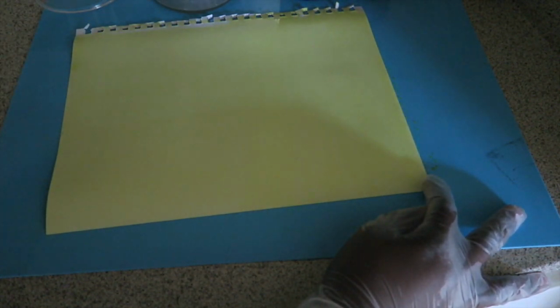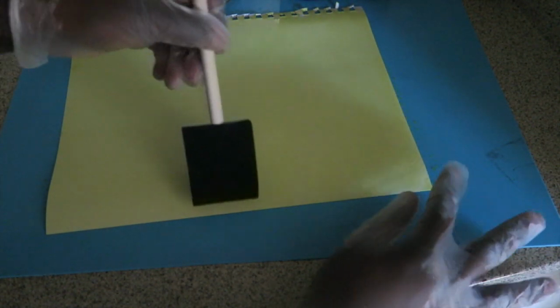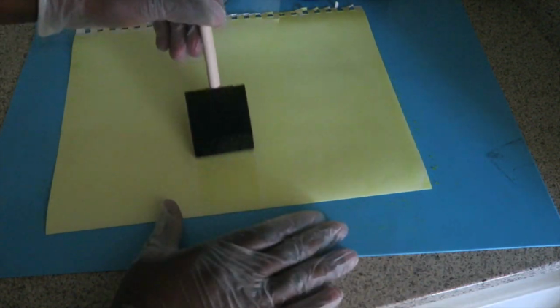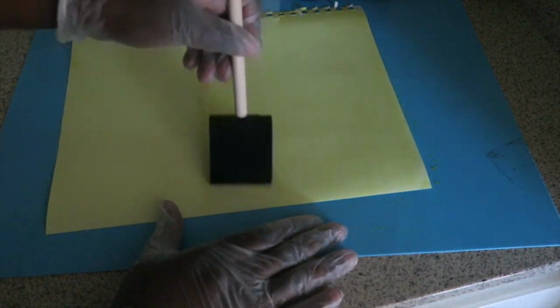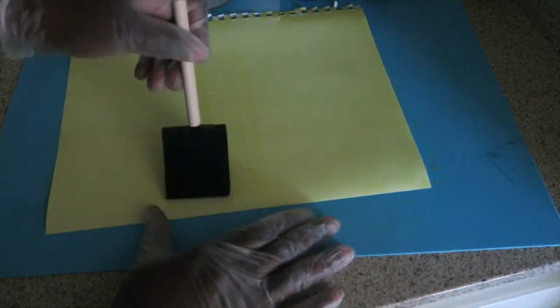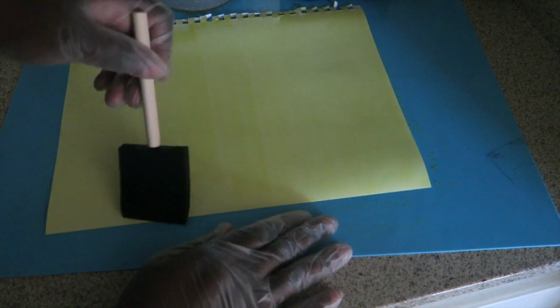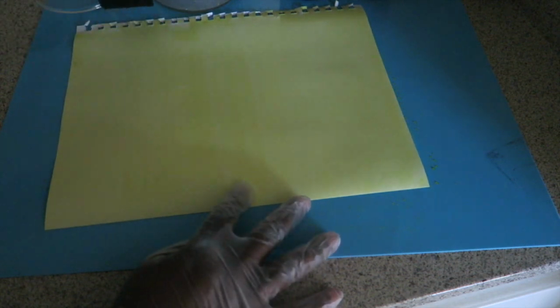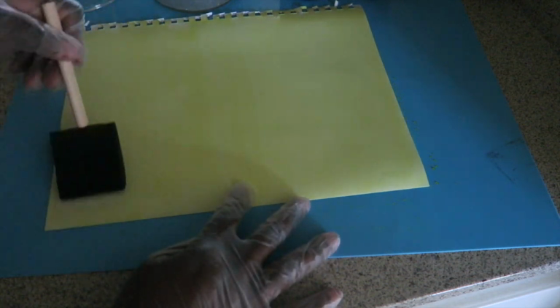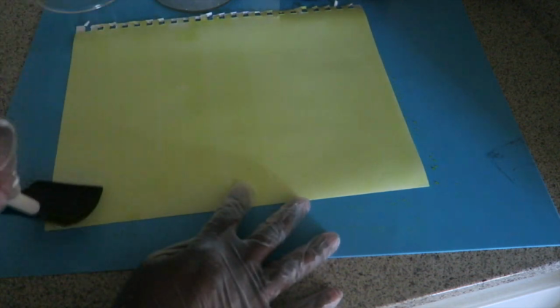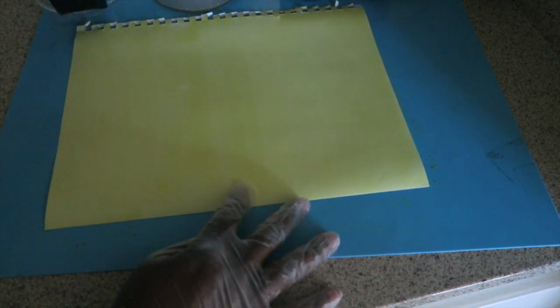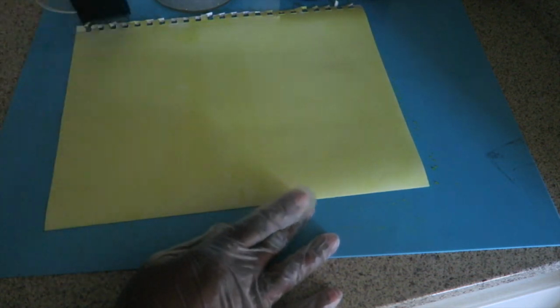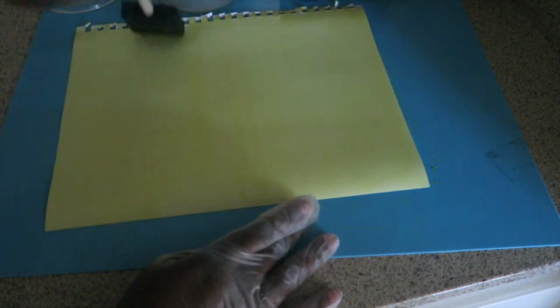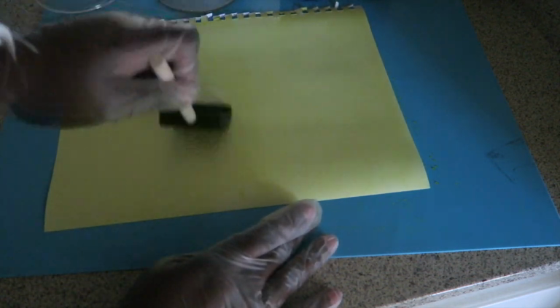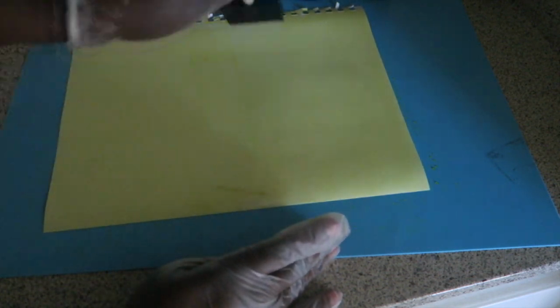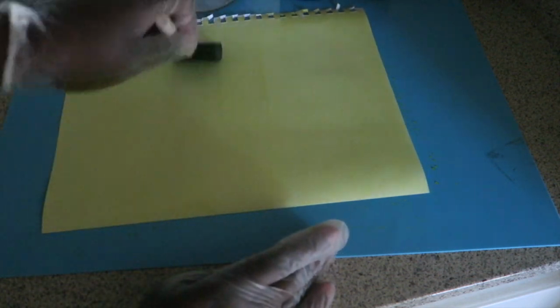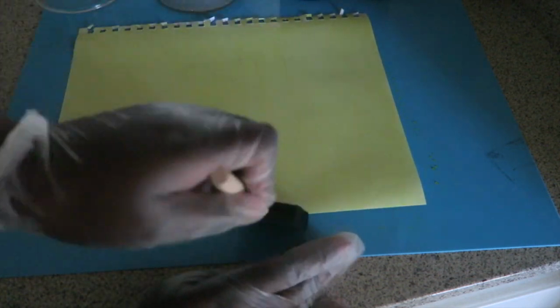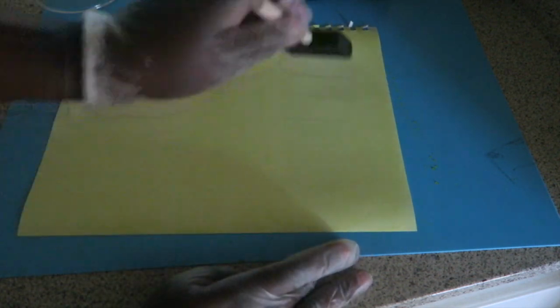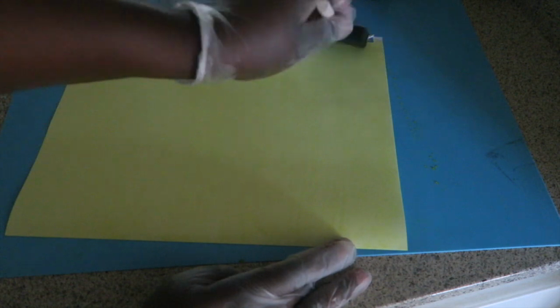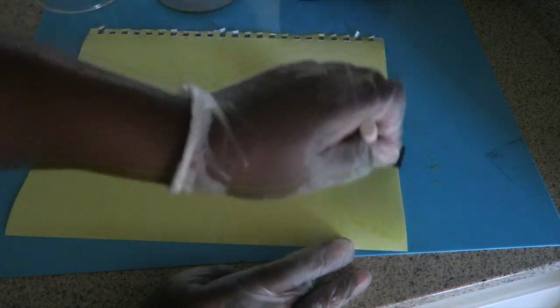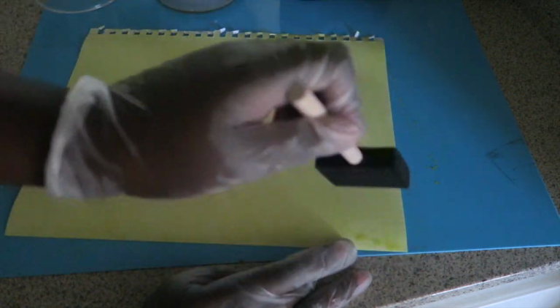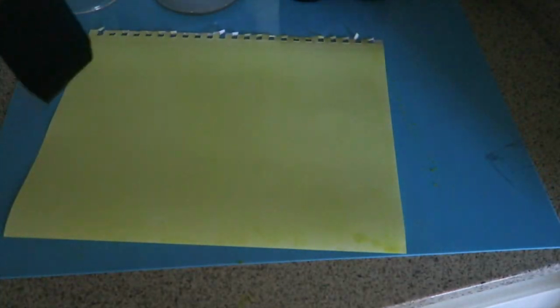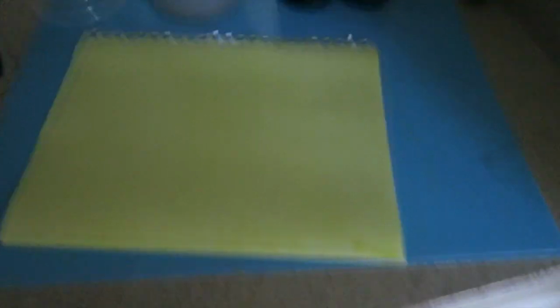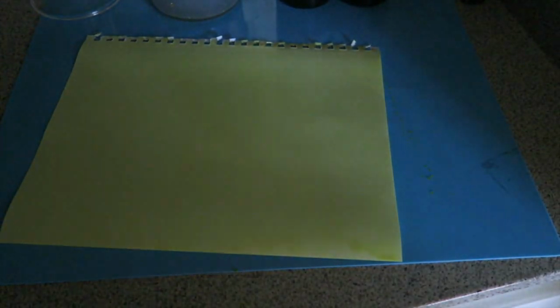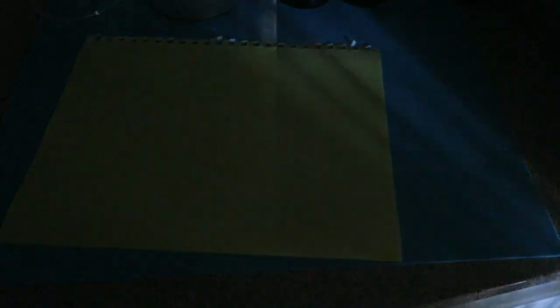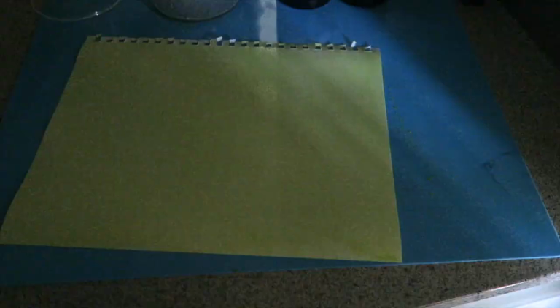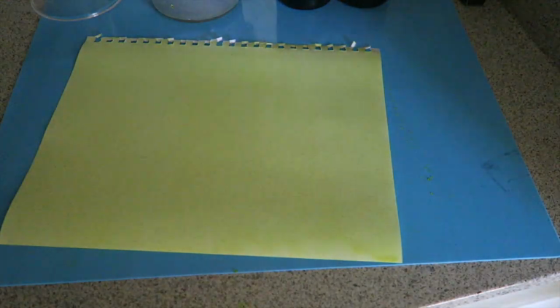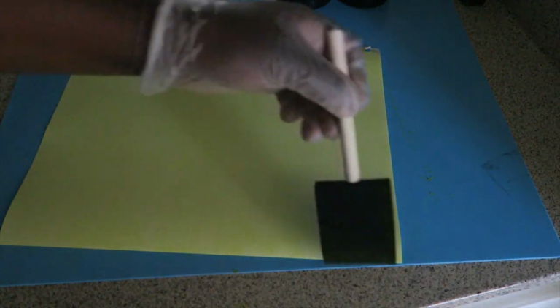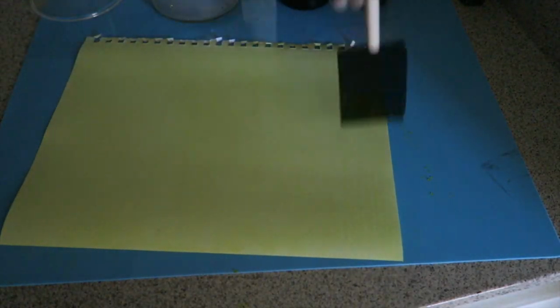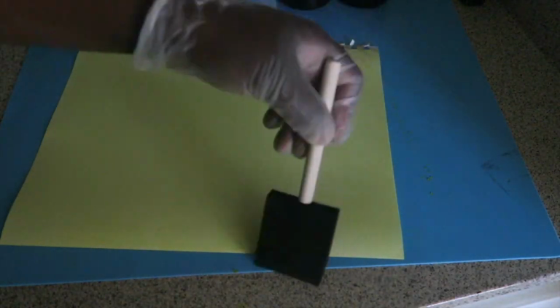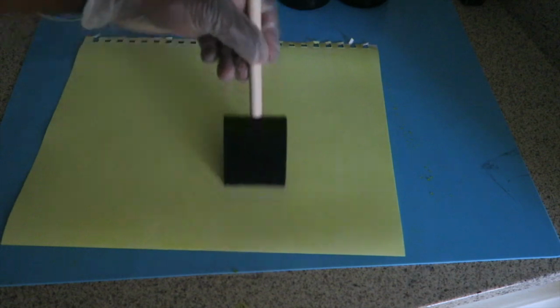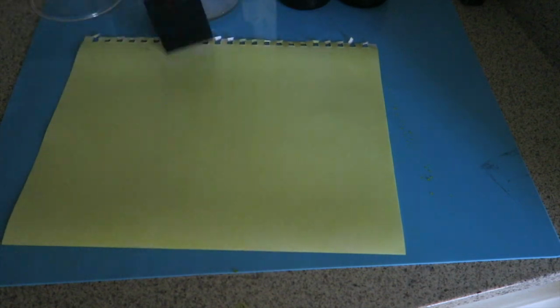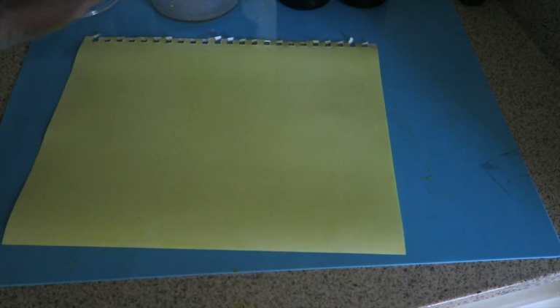In an effort to make sure that we don't have any gaps in the chemistry we're applying, you want to apply it in both a horizontal and a vertical motion, covering all areas of the paper.